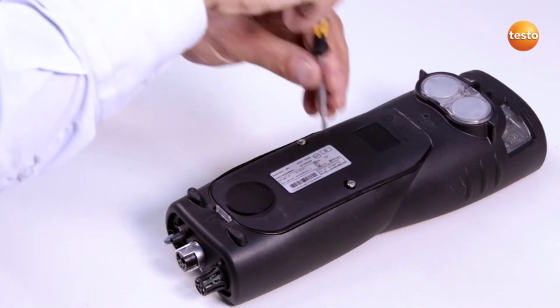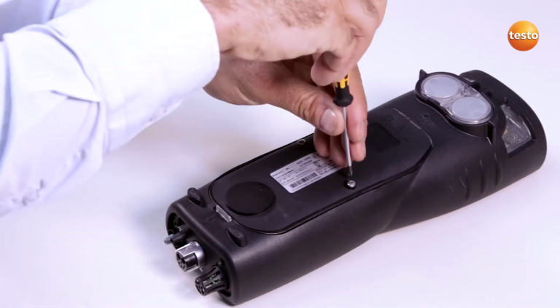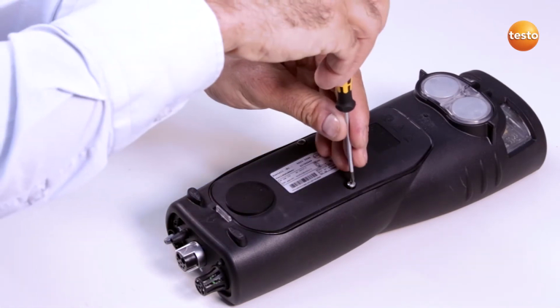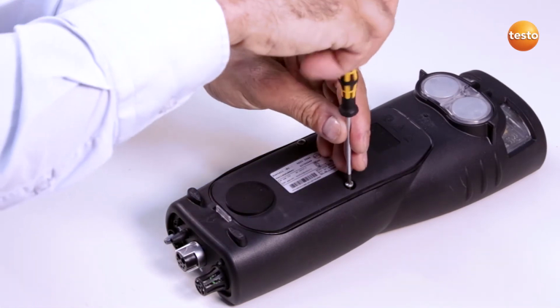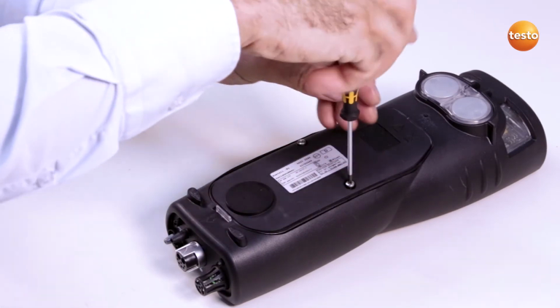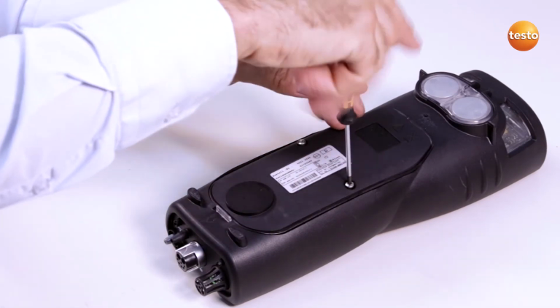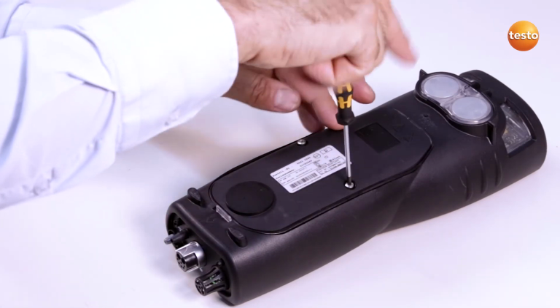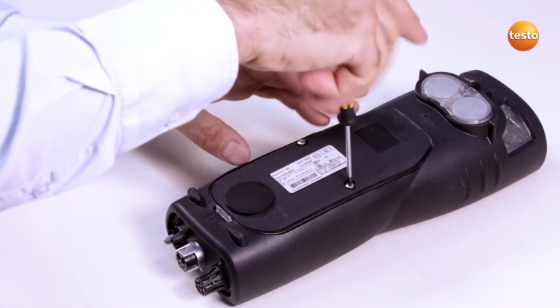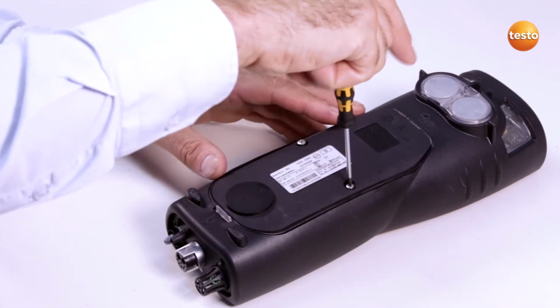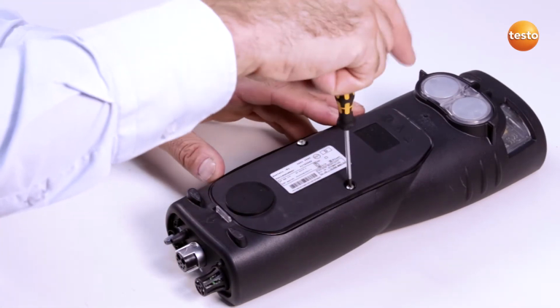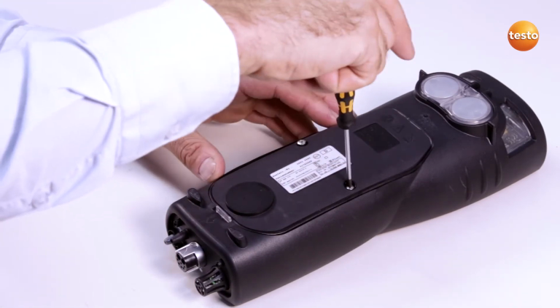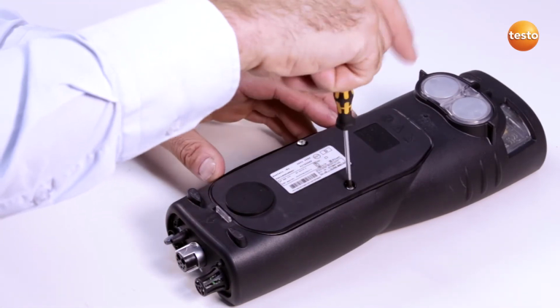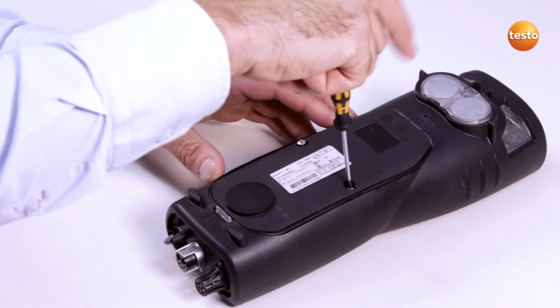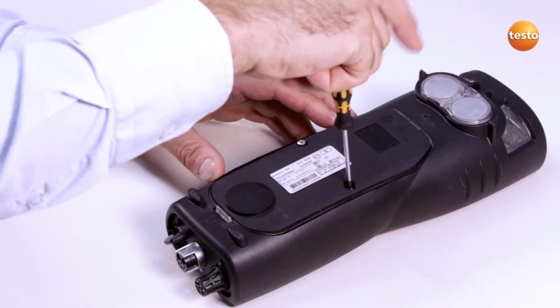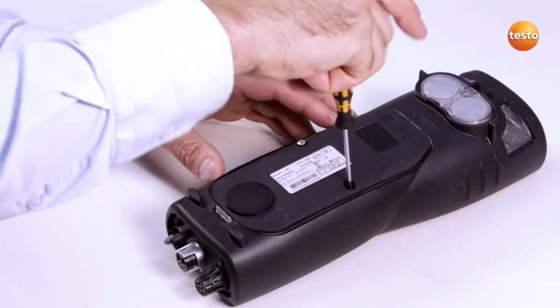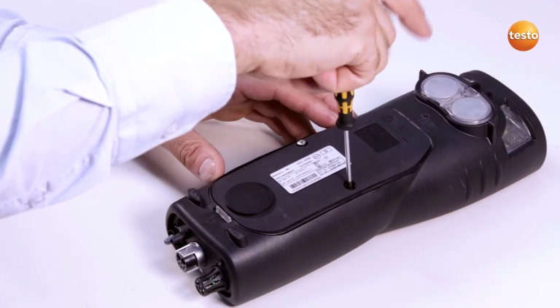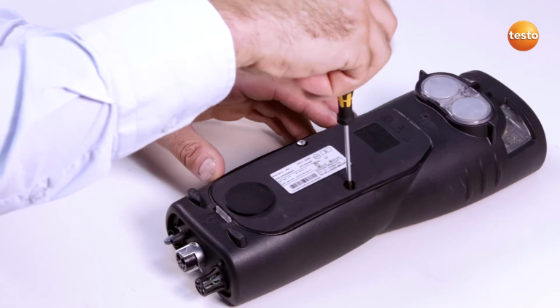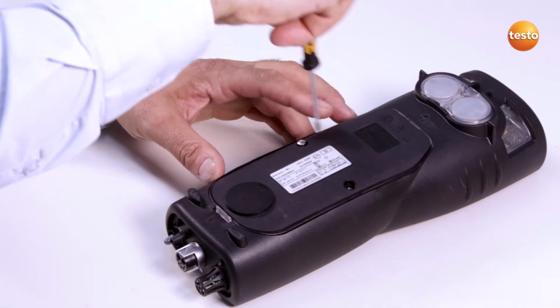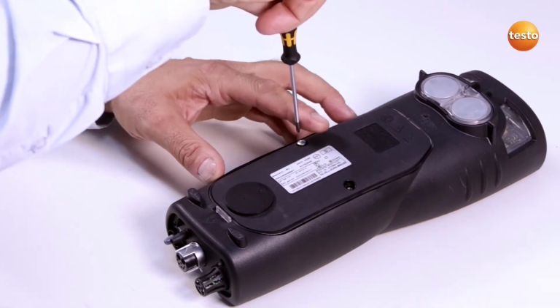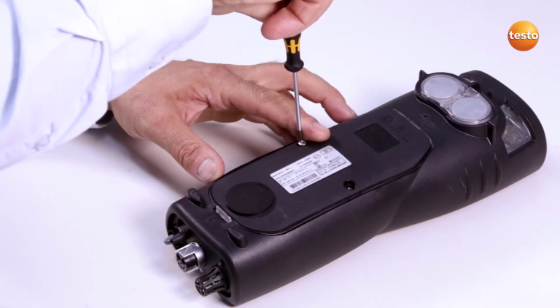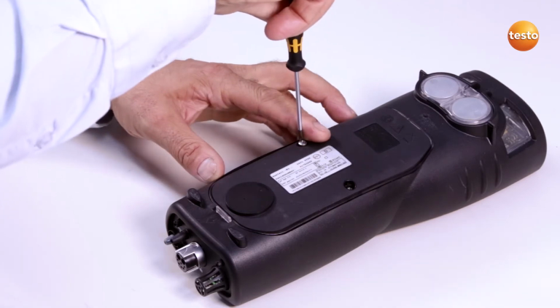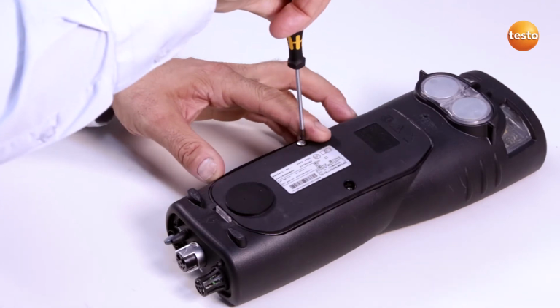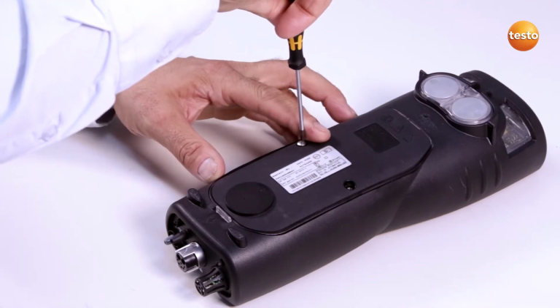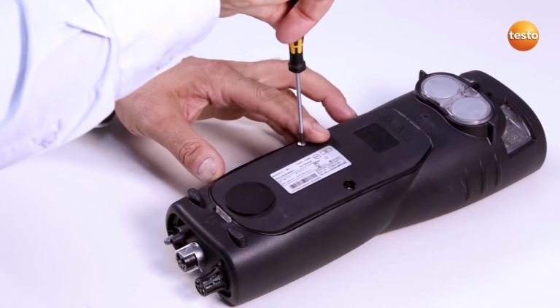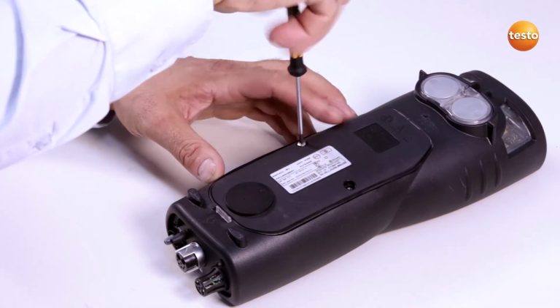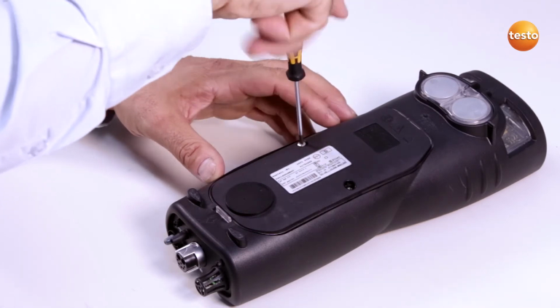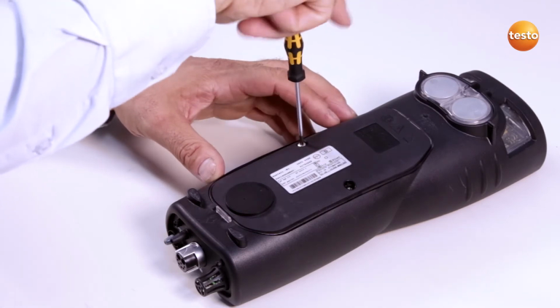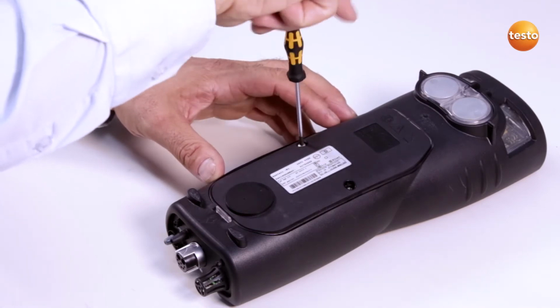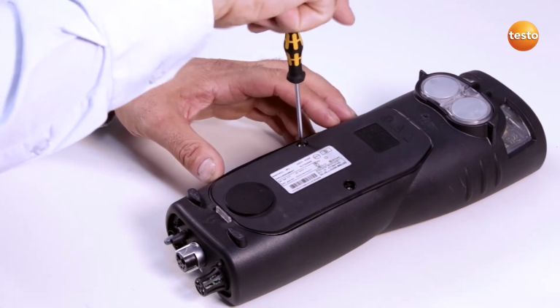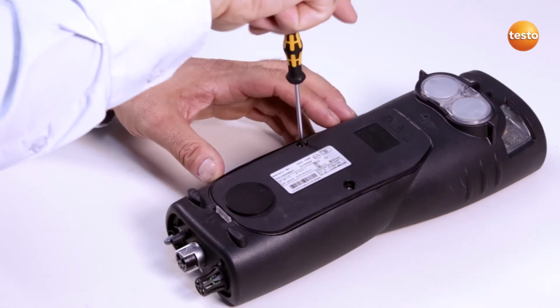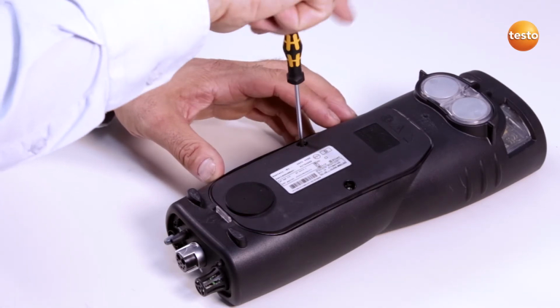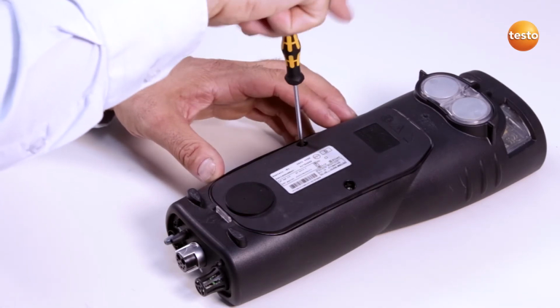After replacing the sensor, another measurement can be carried out straight away without adjusting the sensors again using test gas, because the sensors are factory calibrated.